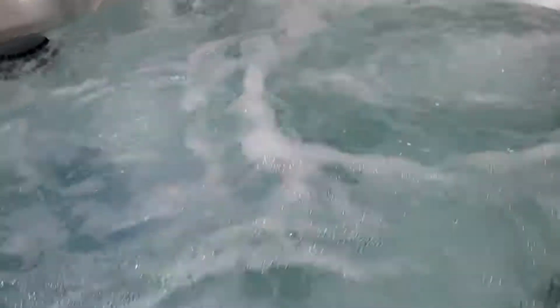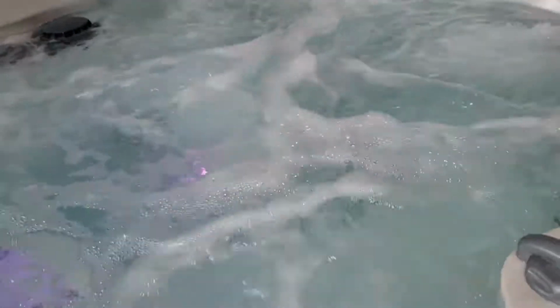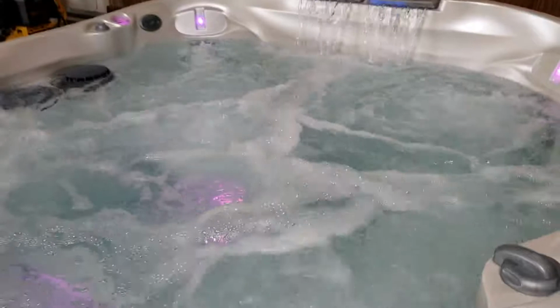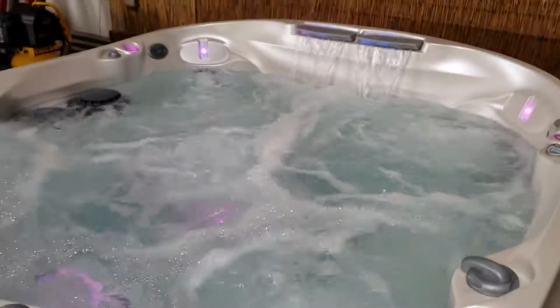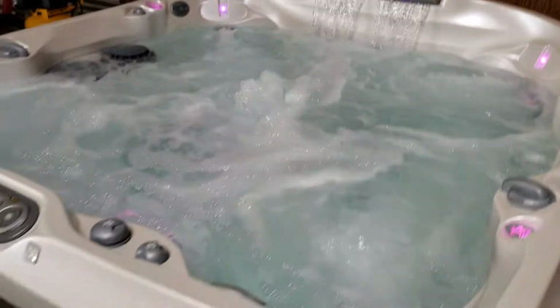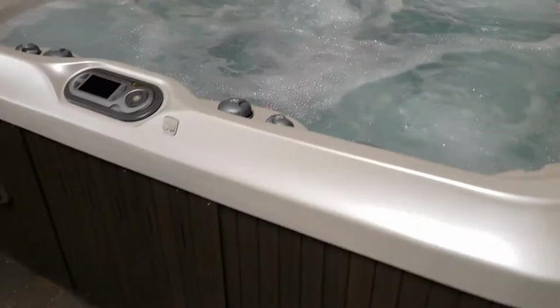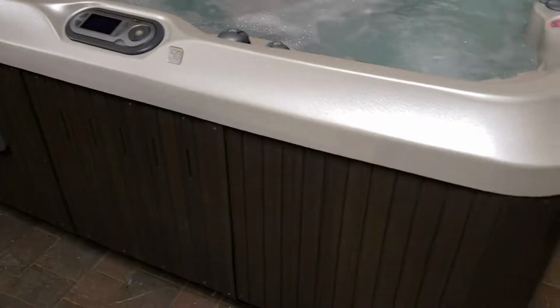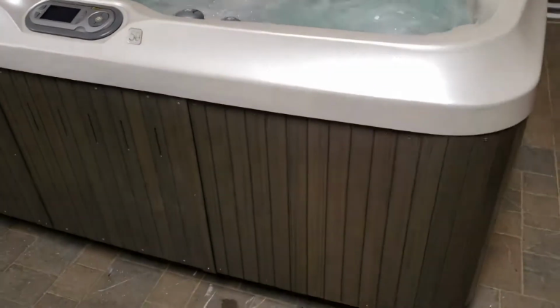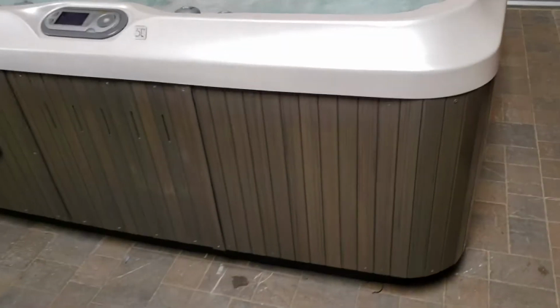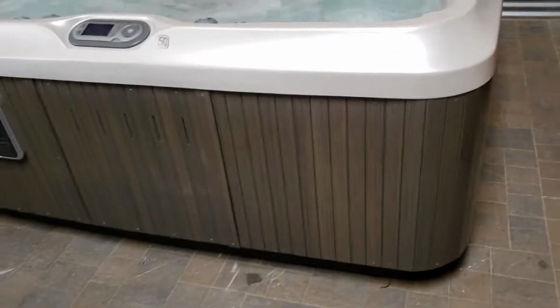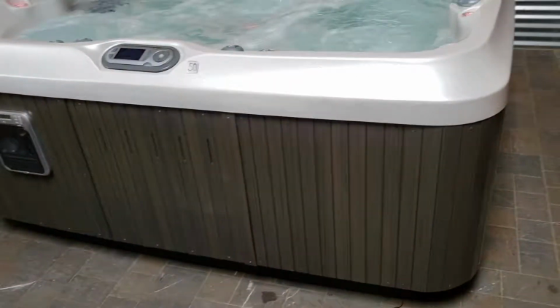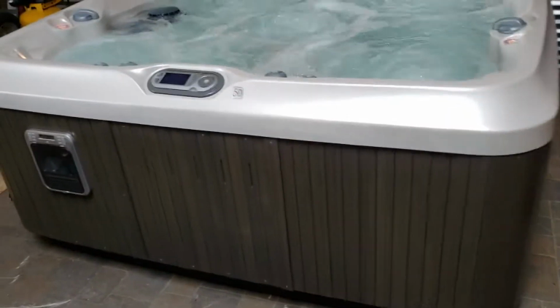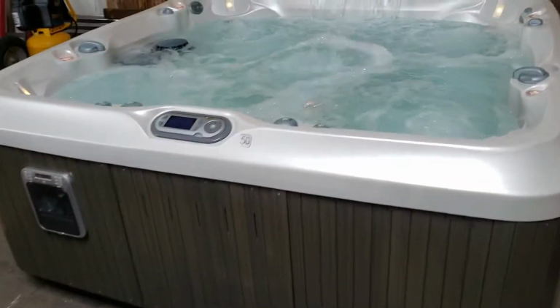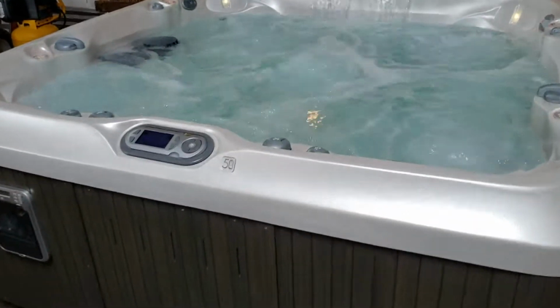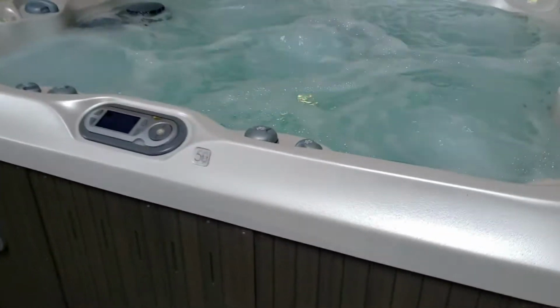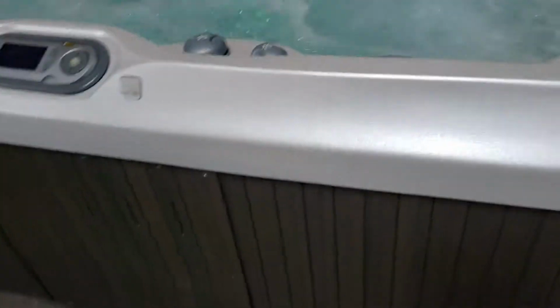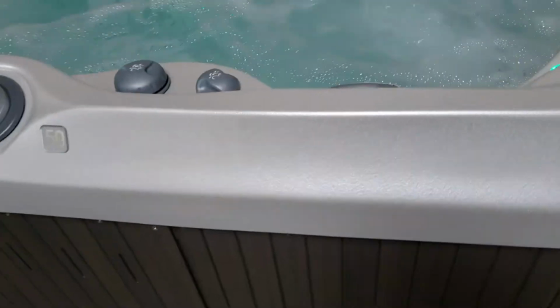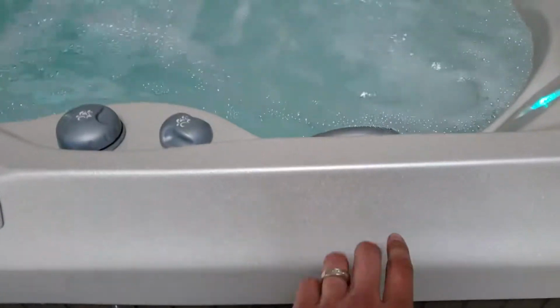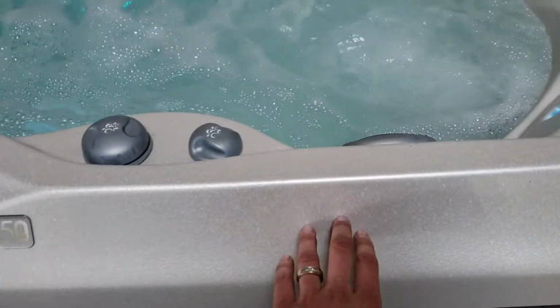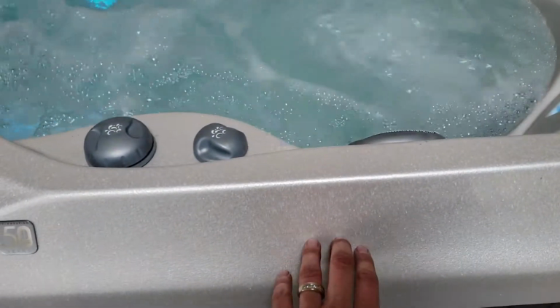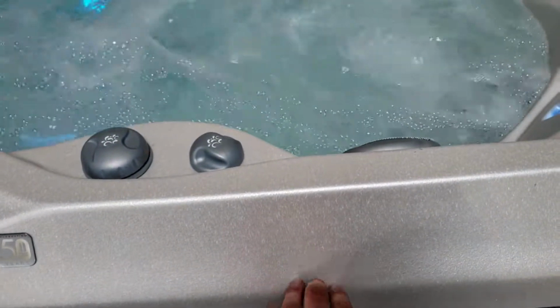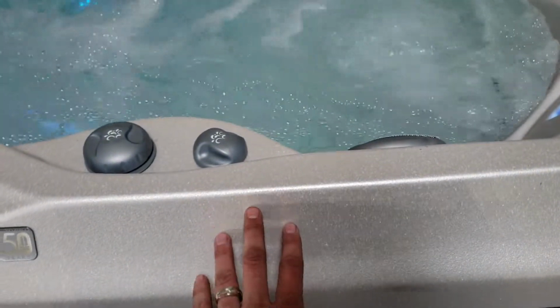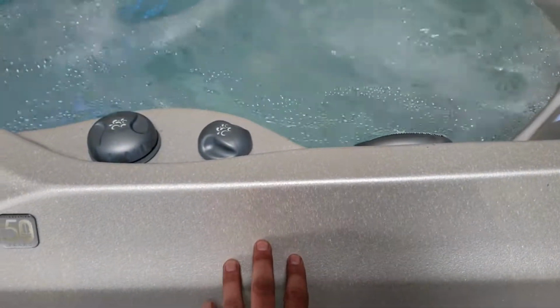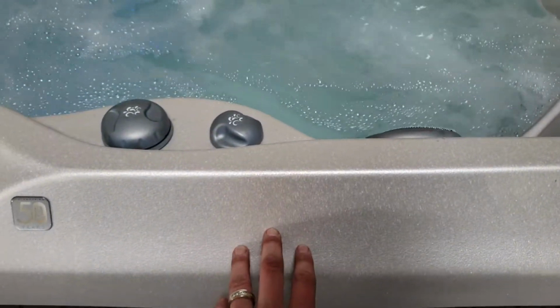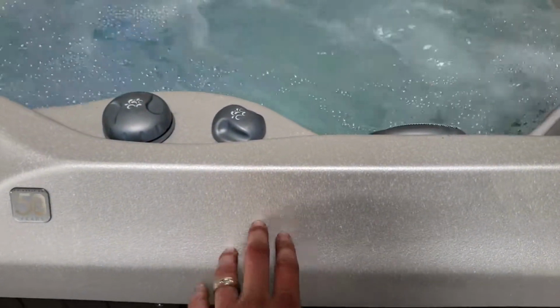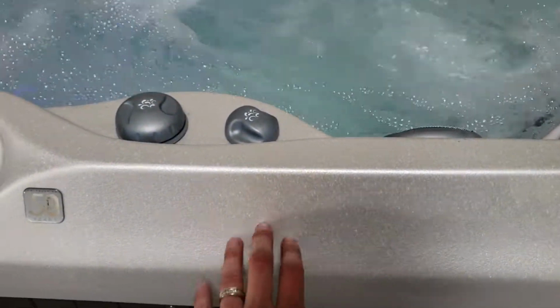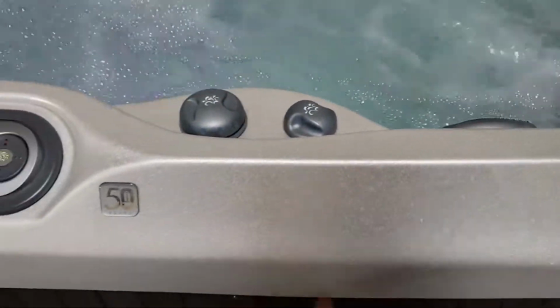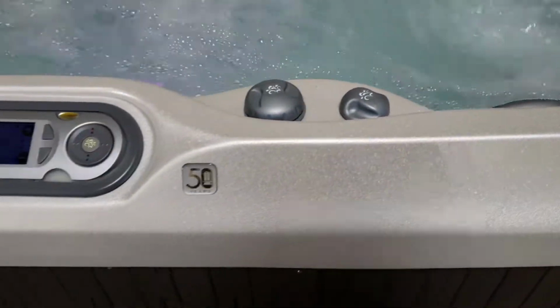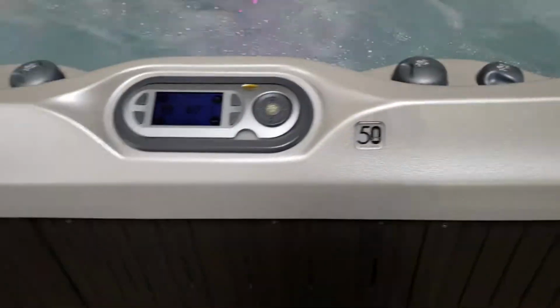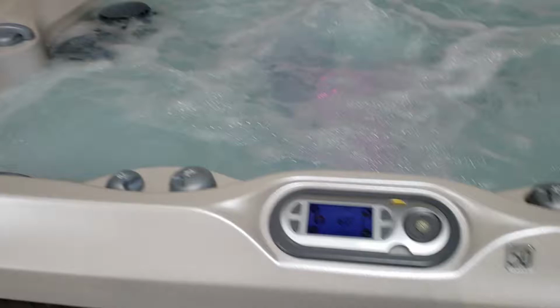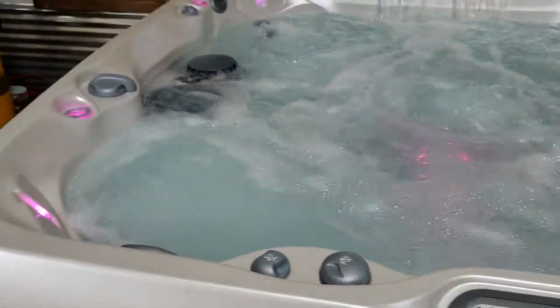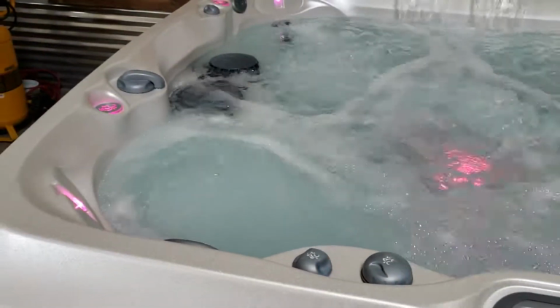Nice strong jets, waterfalls, LED lights — this spa is absolutely gorgeous. The acrylic is a UV resistant, slip resistant material, it's very strong. It's got dual filtration.